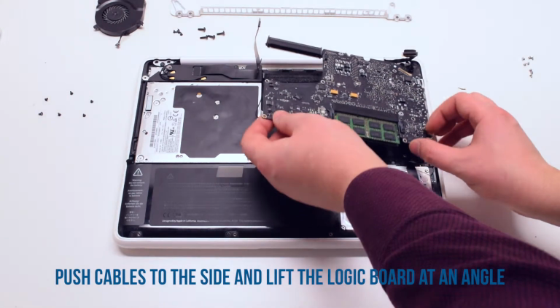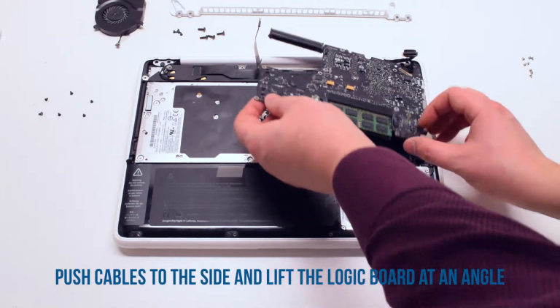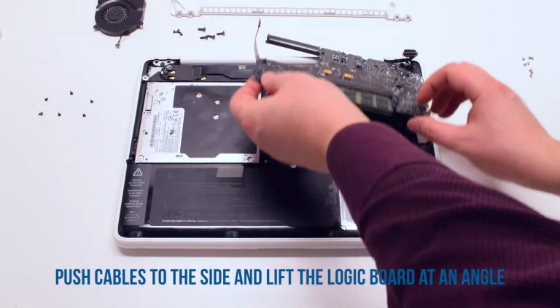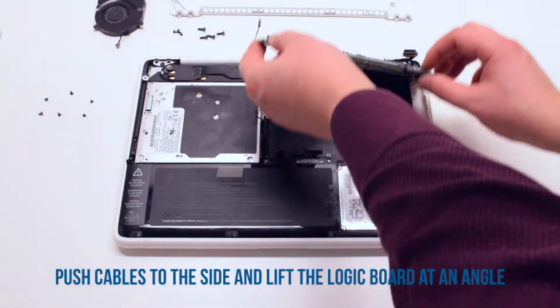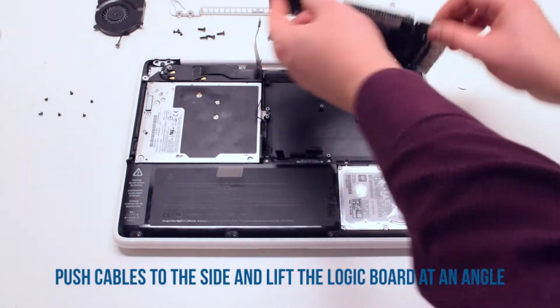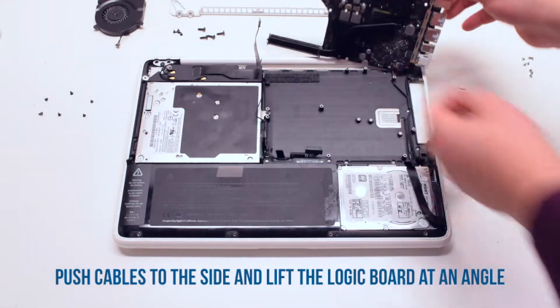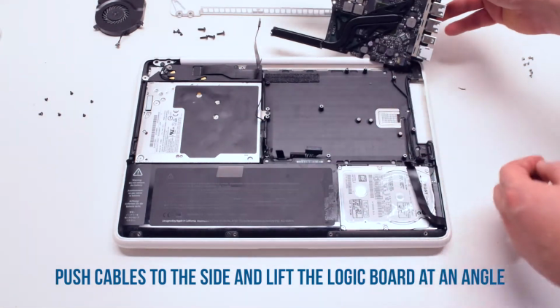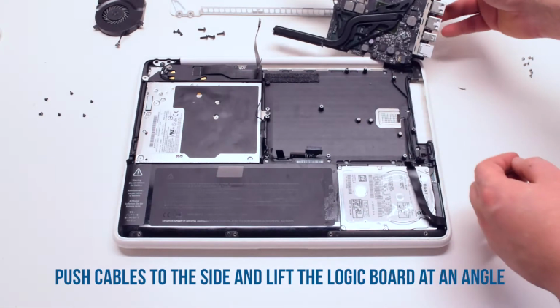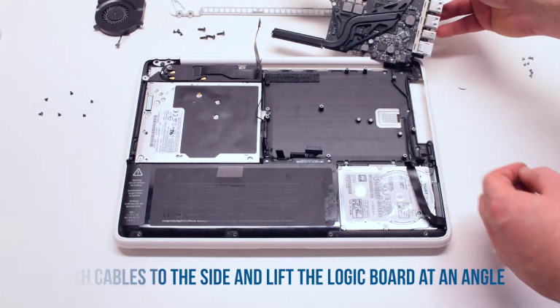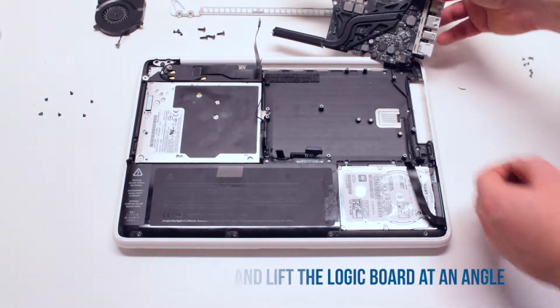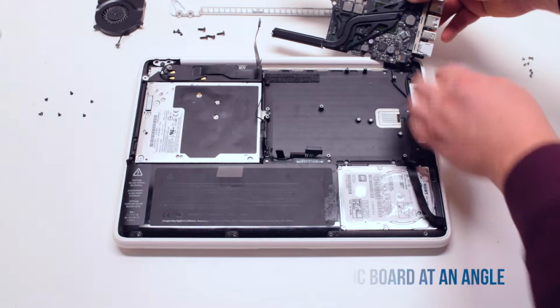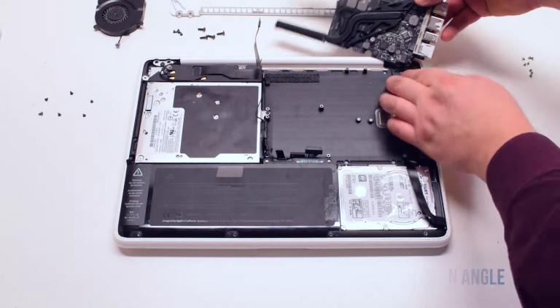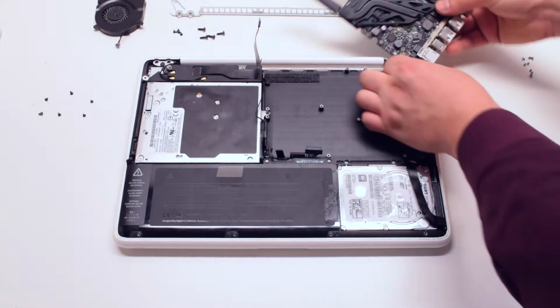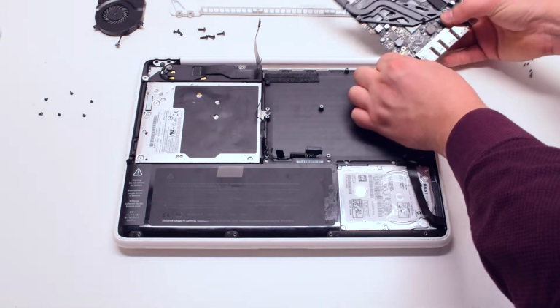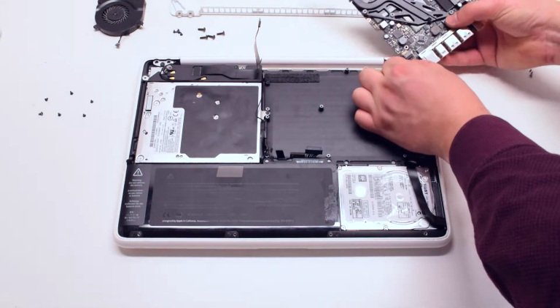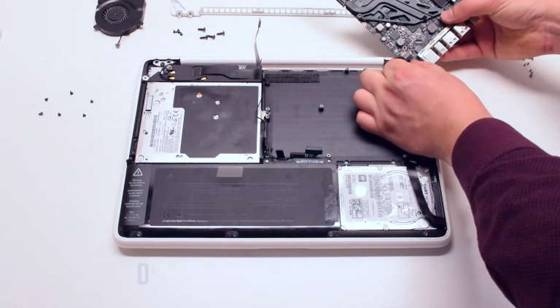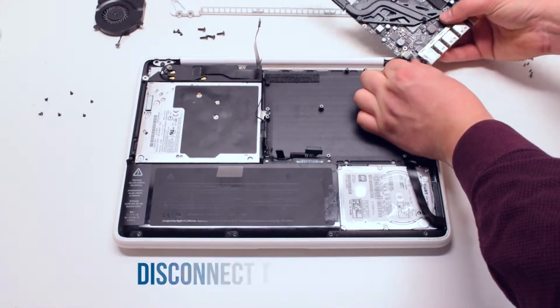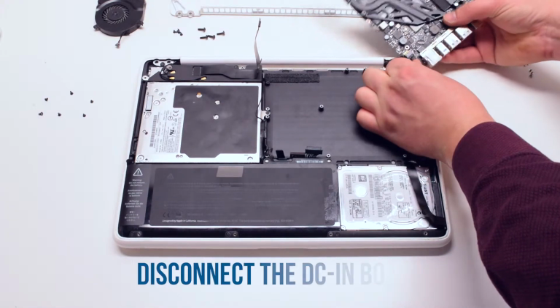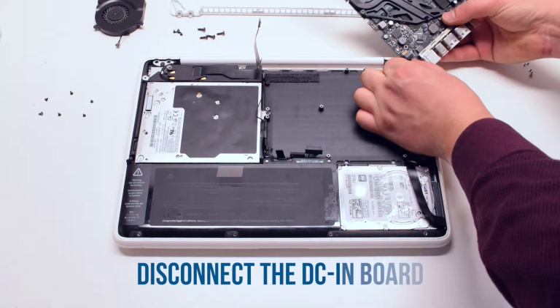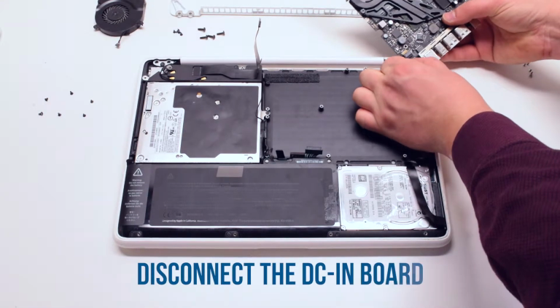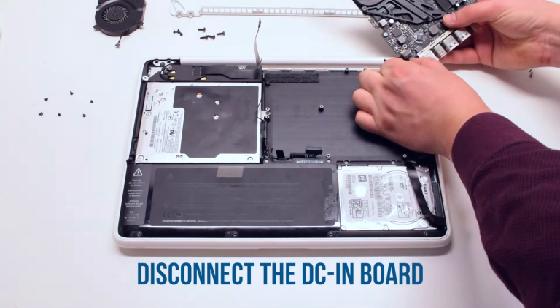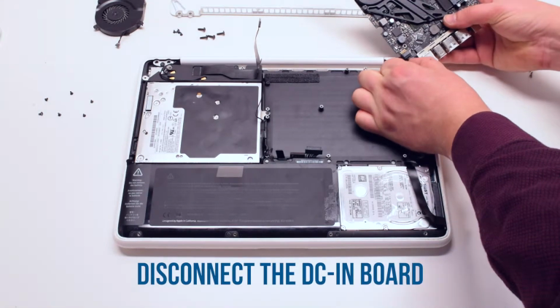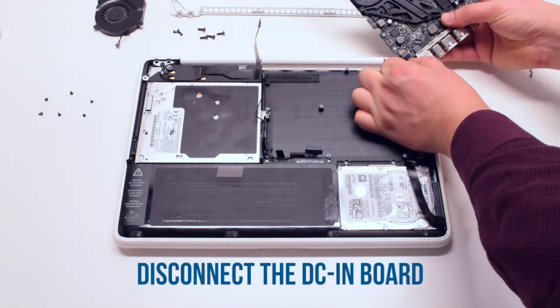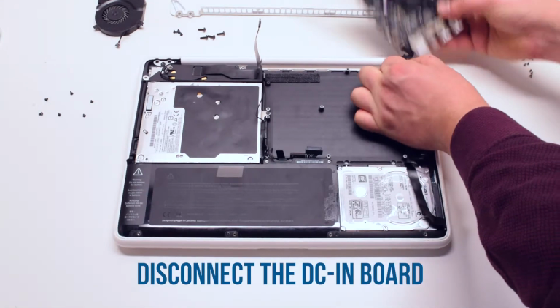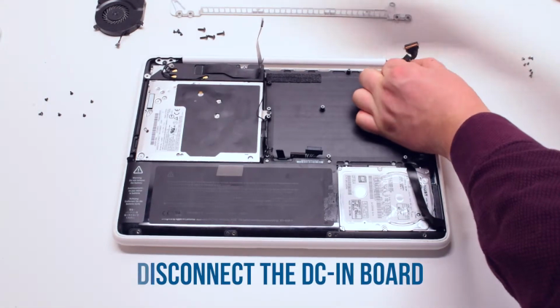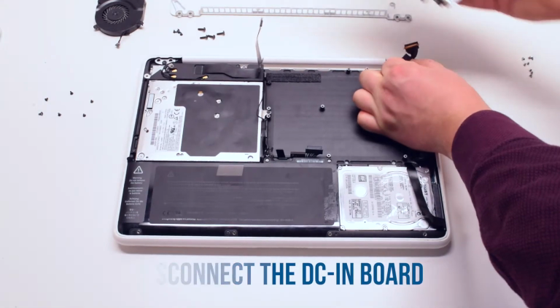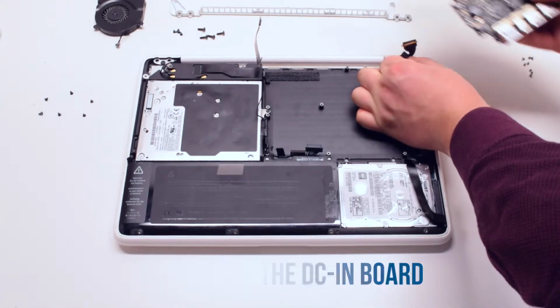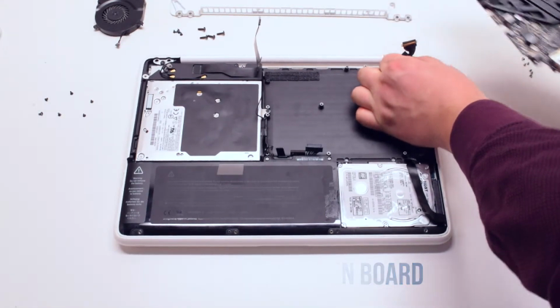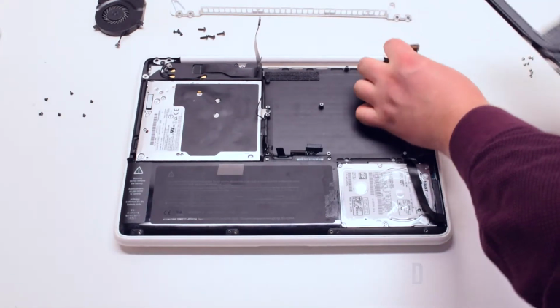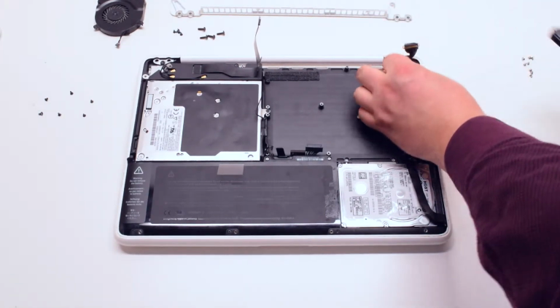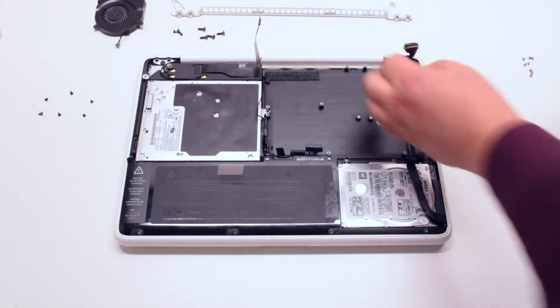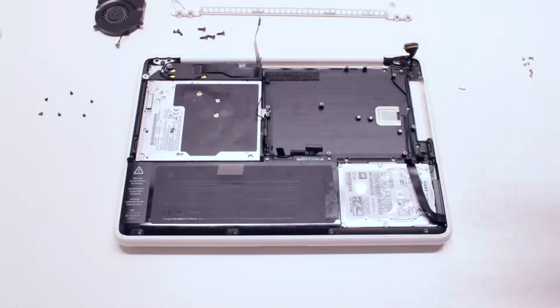Now flip it over. Disconnect the DCN board connector. The logic board is now free.